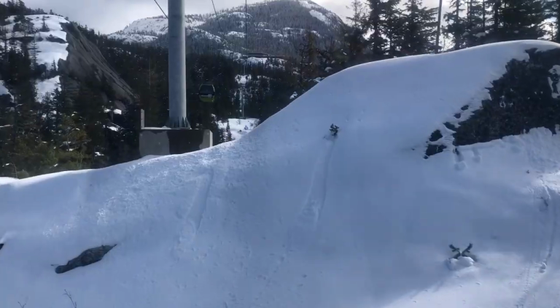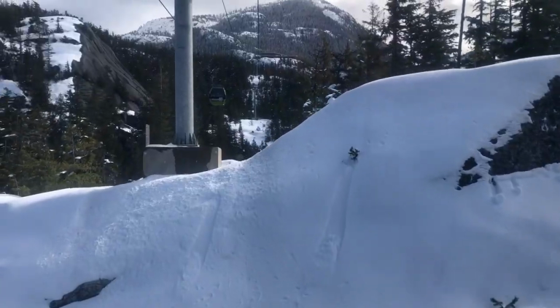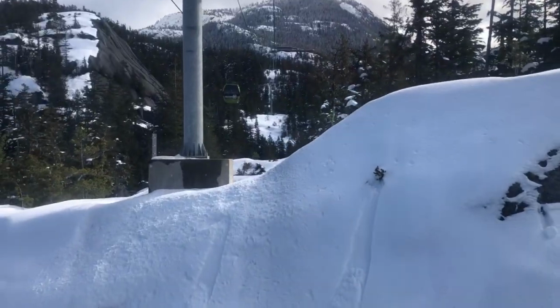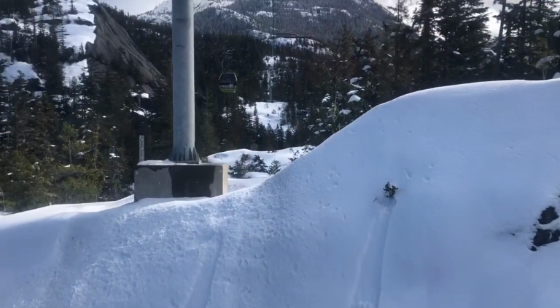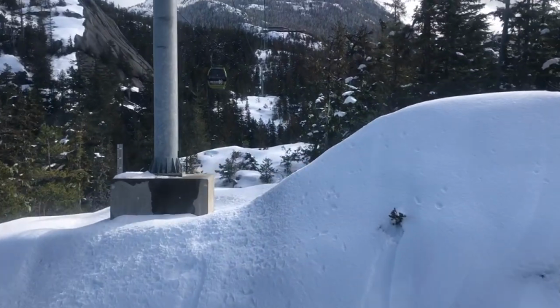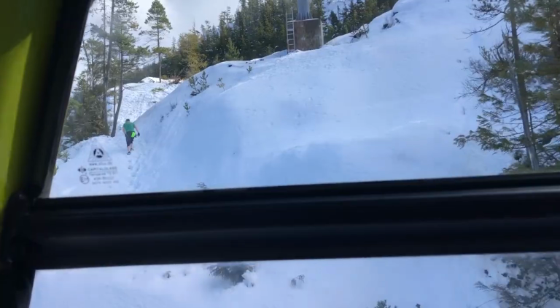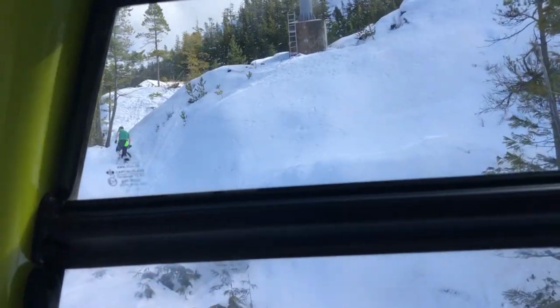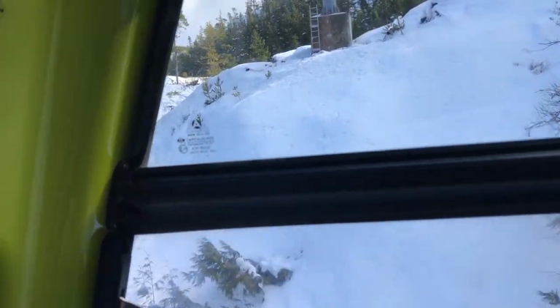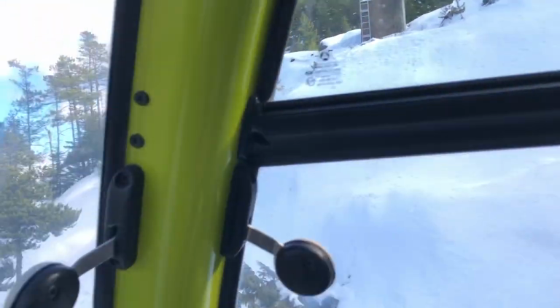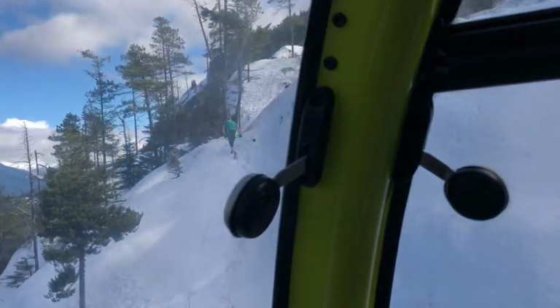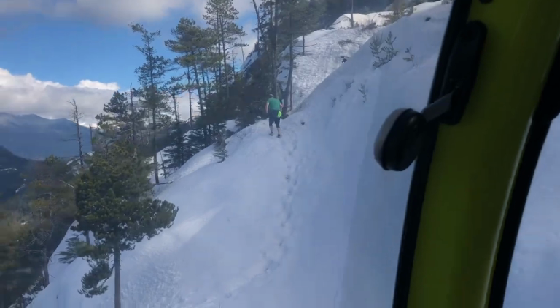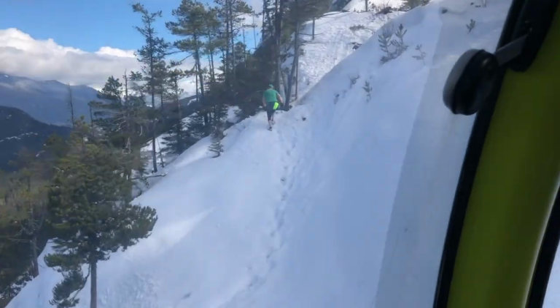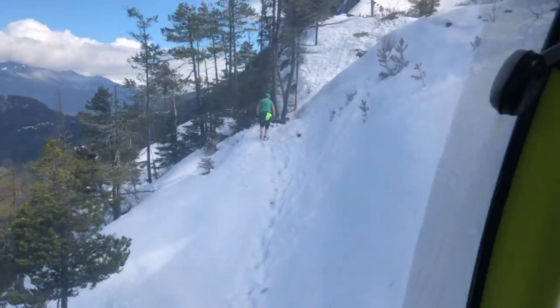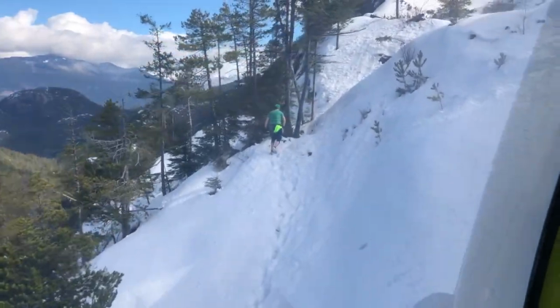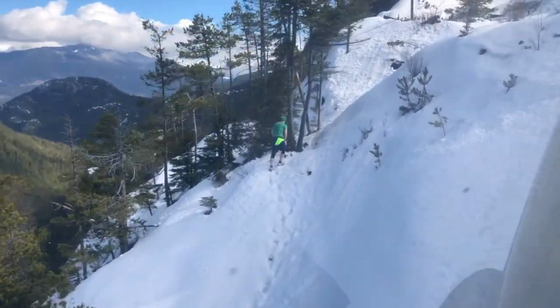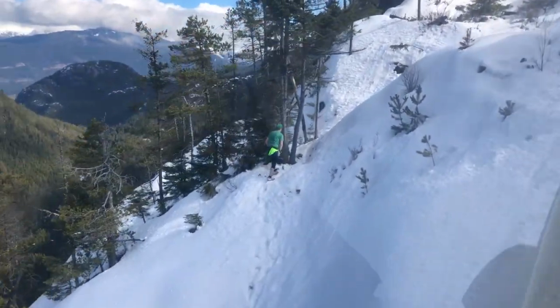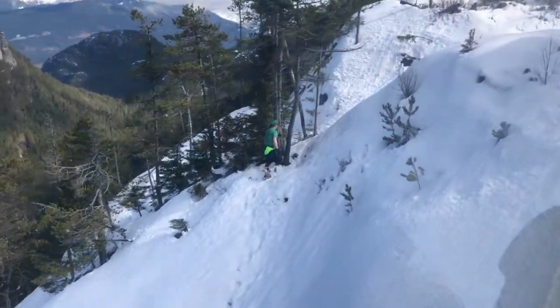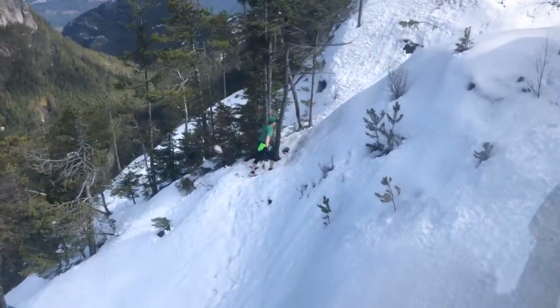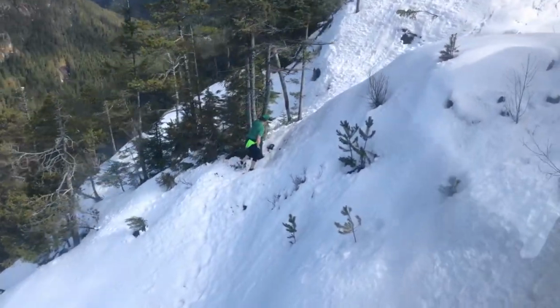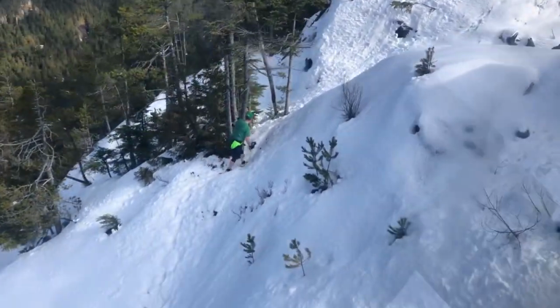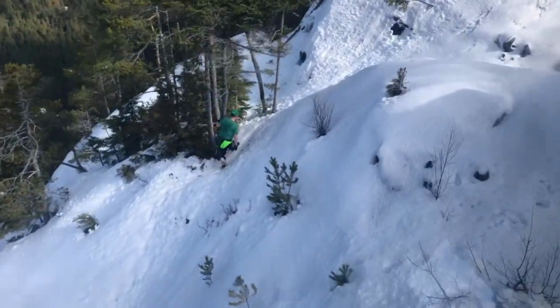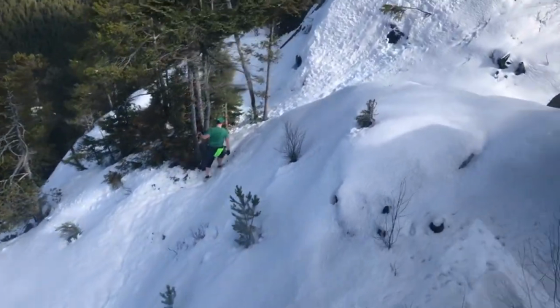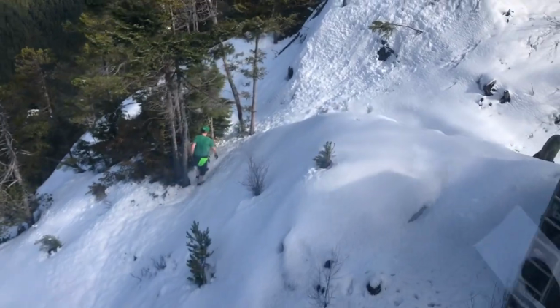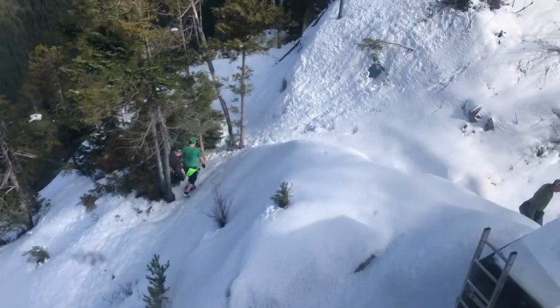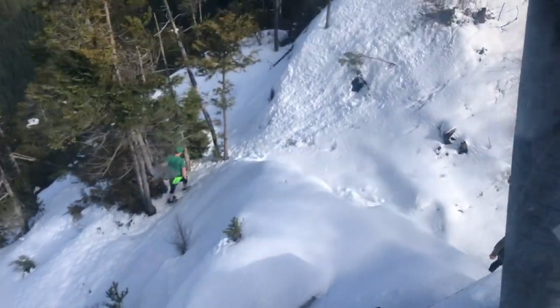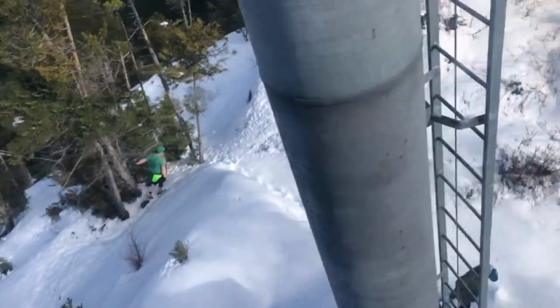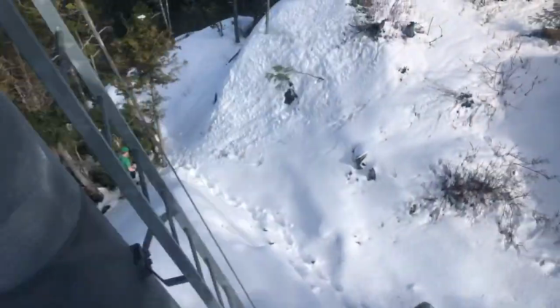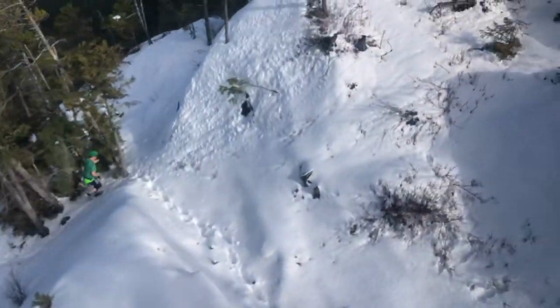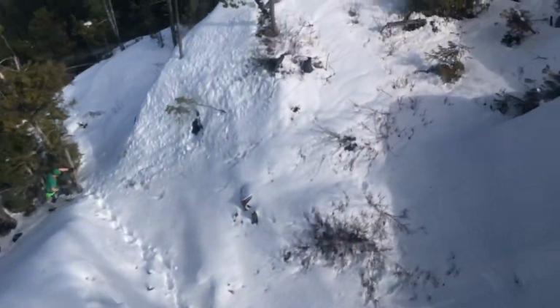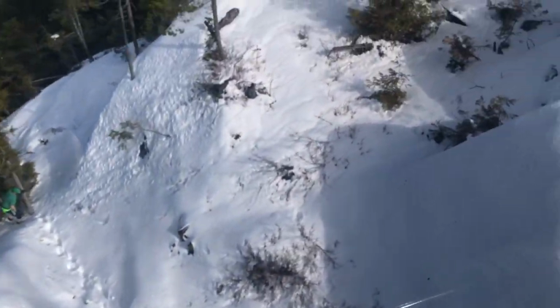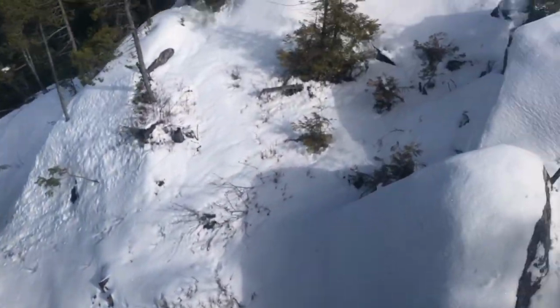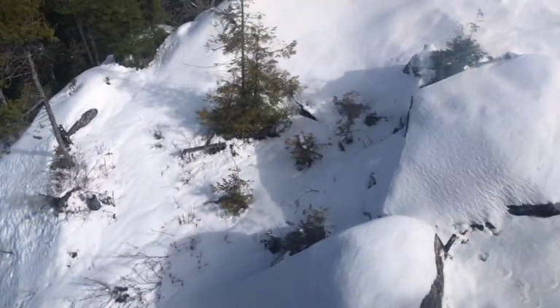Suddenly we're seeing snow and a guy in shorts and a t-shirt. But this being the West Coast, it doesn't seem that out of place — after all, there wasn't any snow at Base Camp.